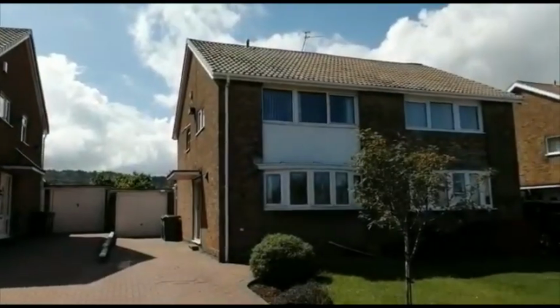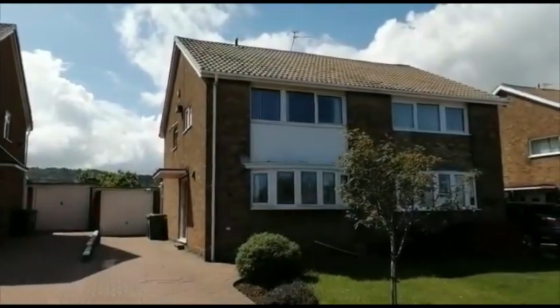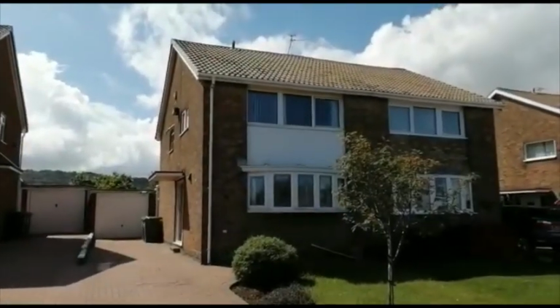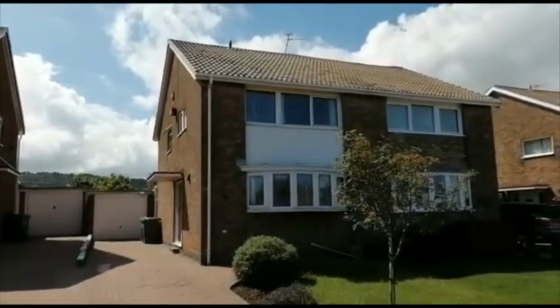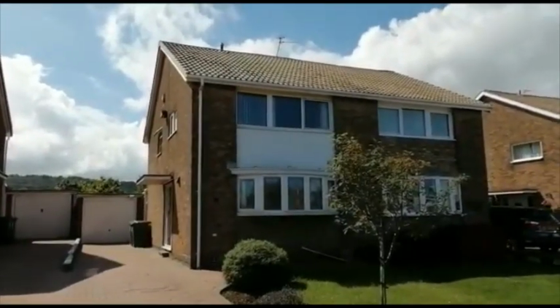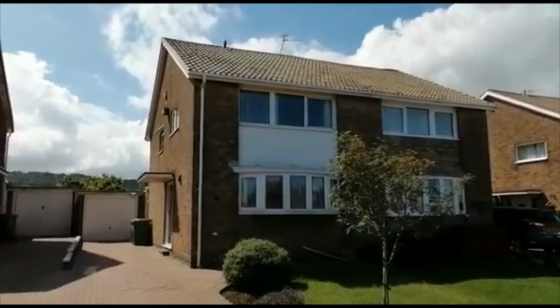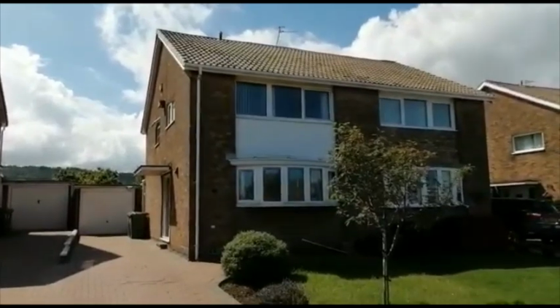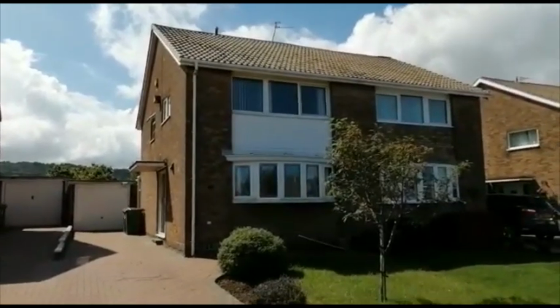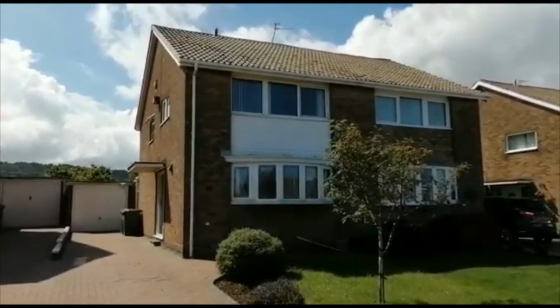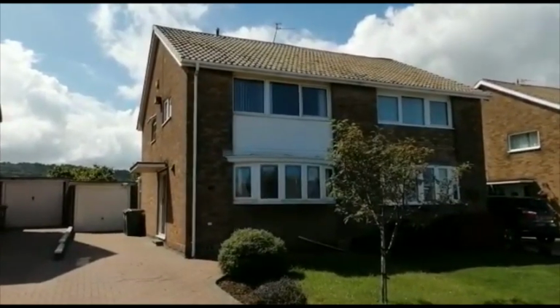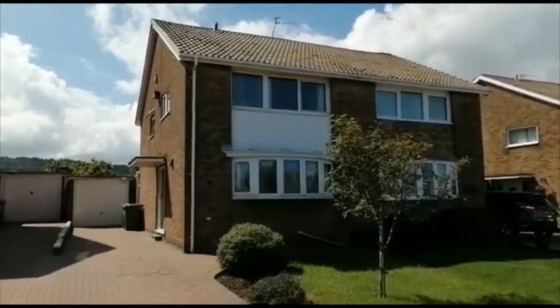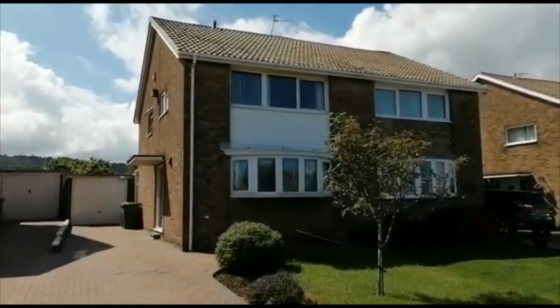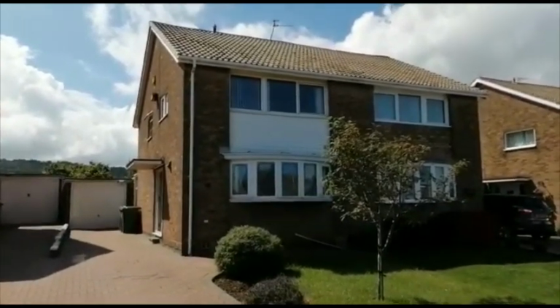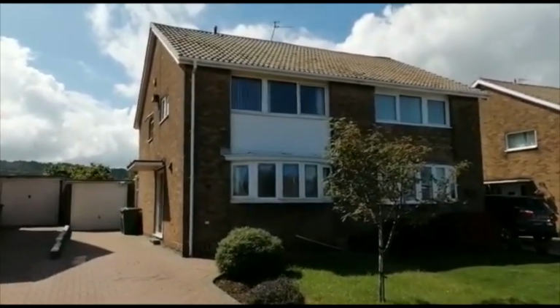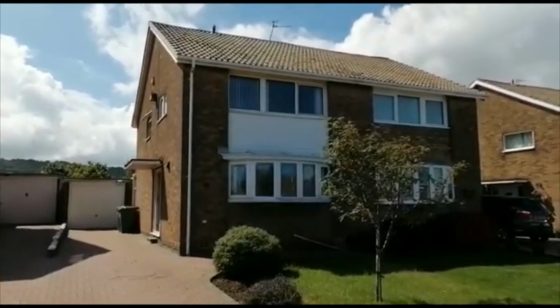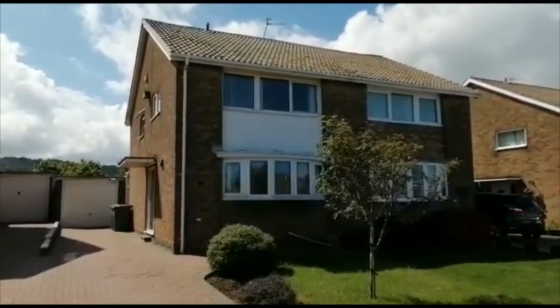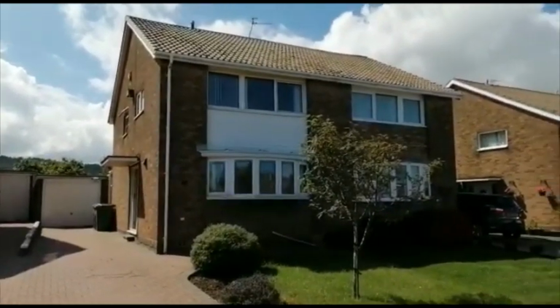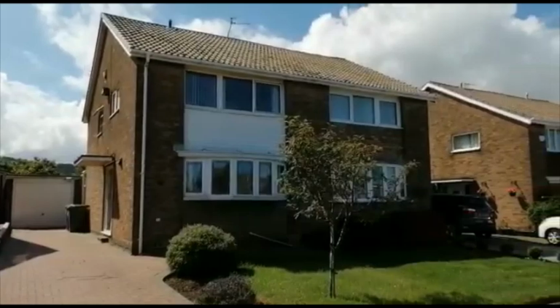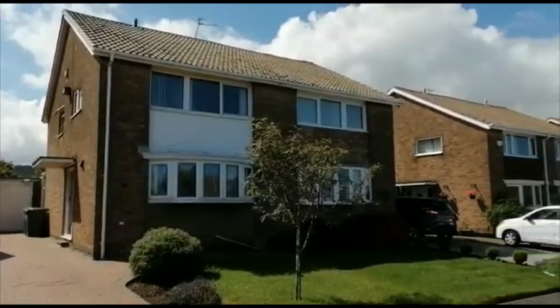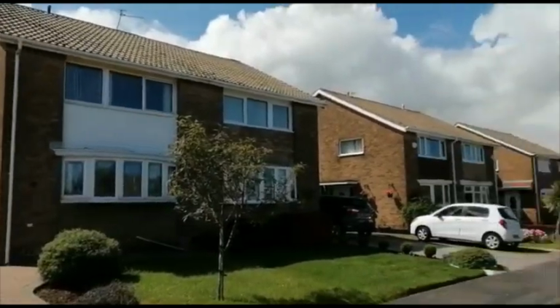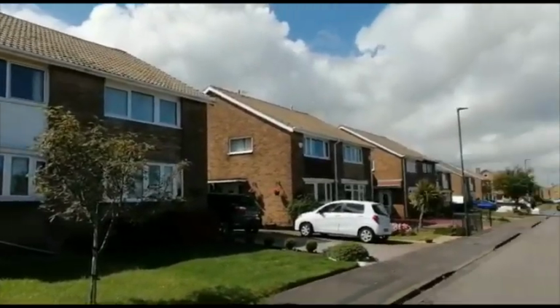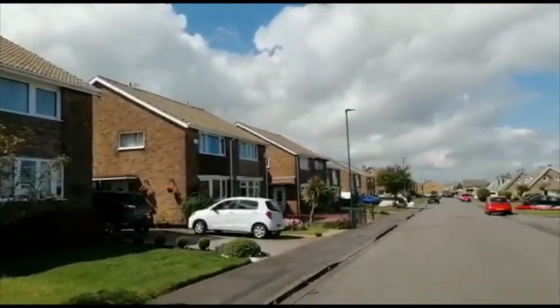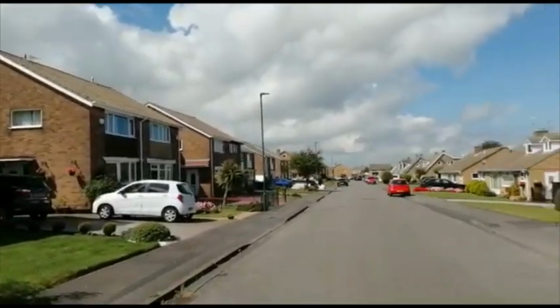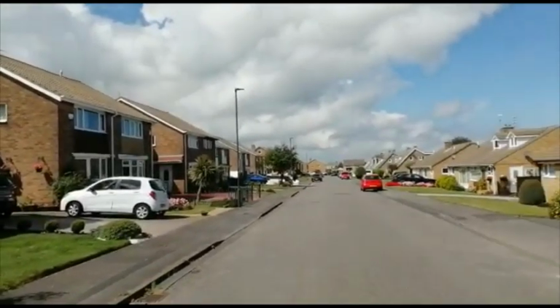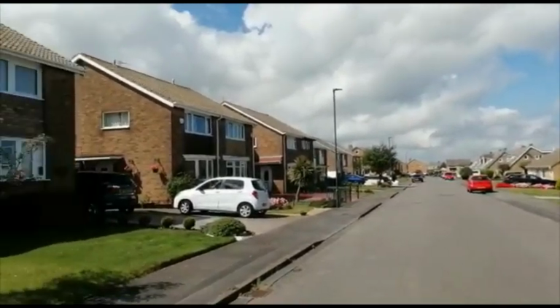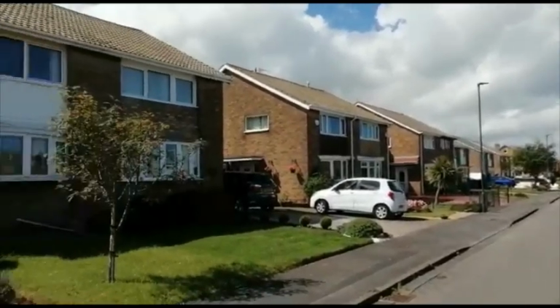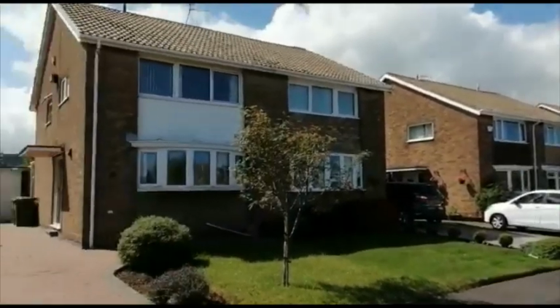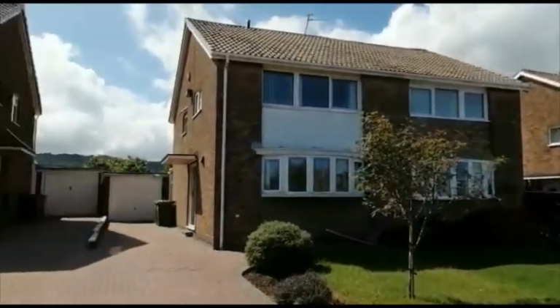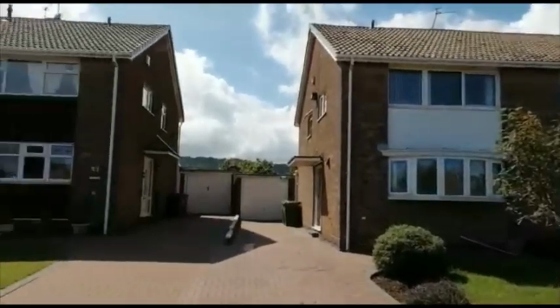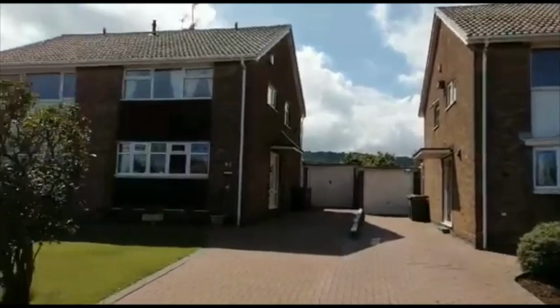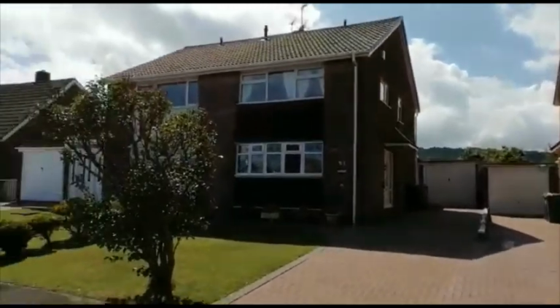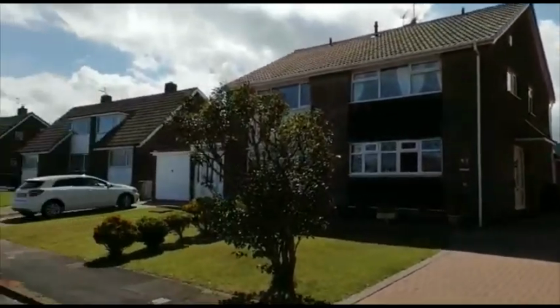Hi, this is Karen from Michael Poole and welcome to the video tour of 37 Showa Drive in Marske. It's a beautiful part of this coastal village and I'm just going to pan around to give you an idea of the location.